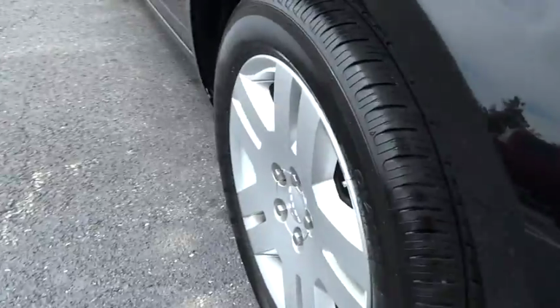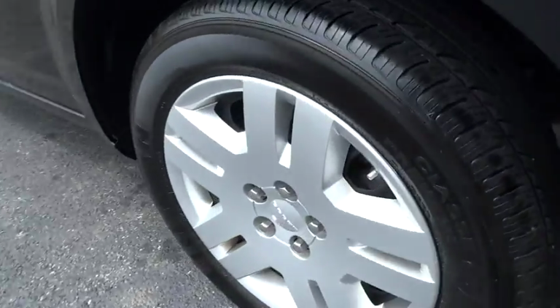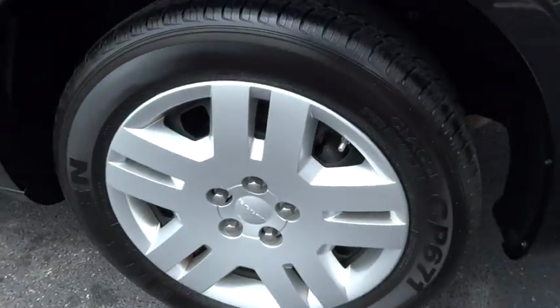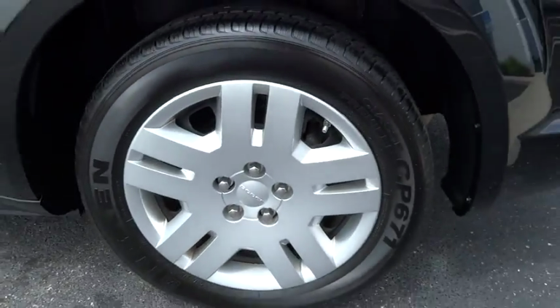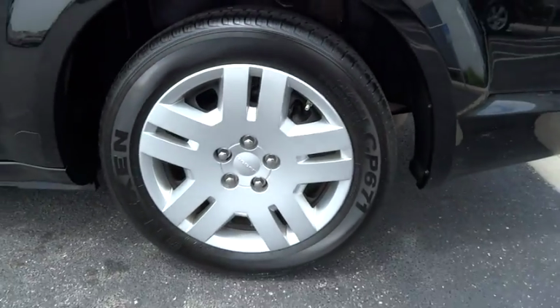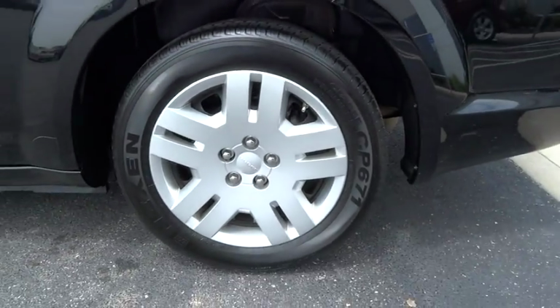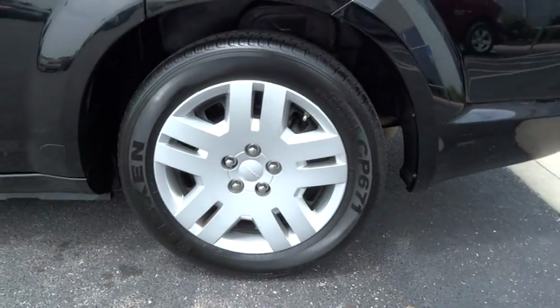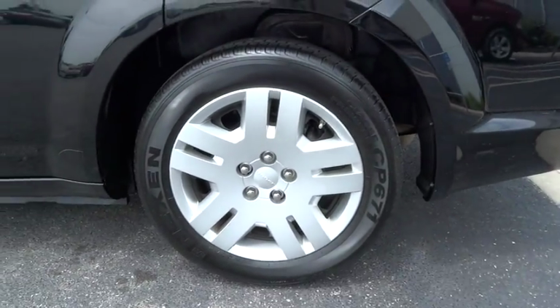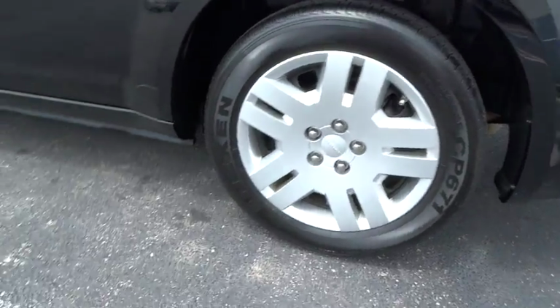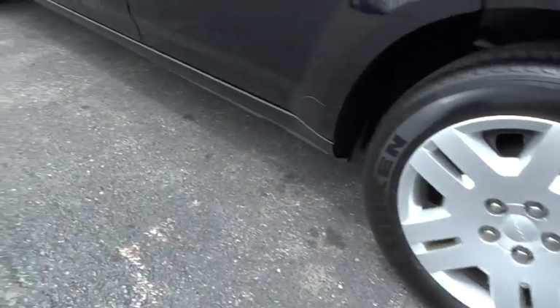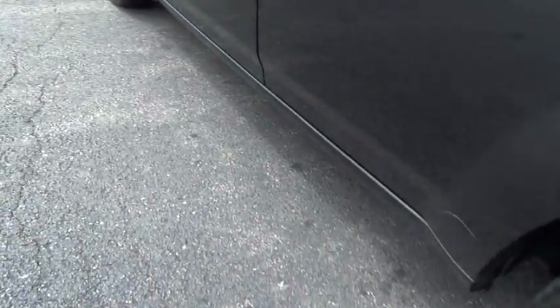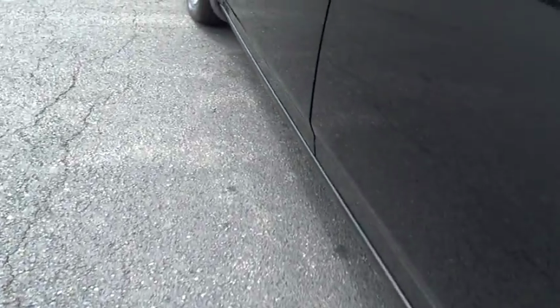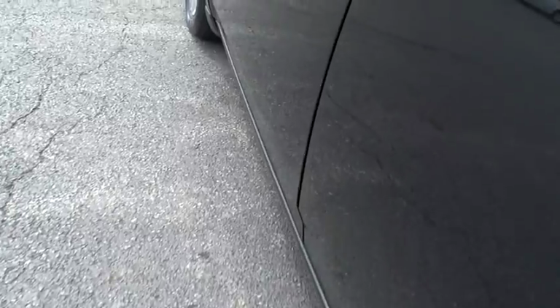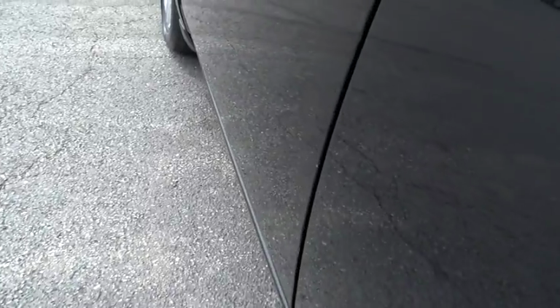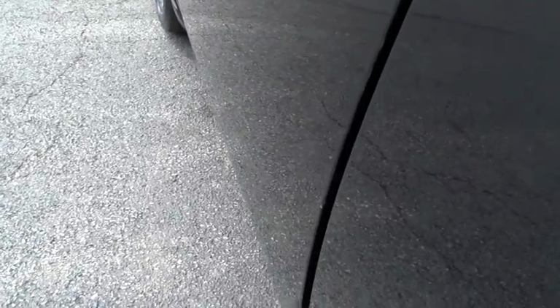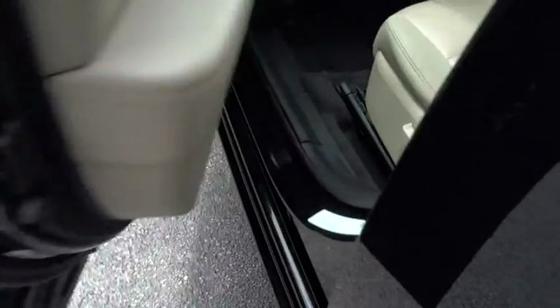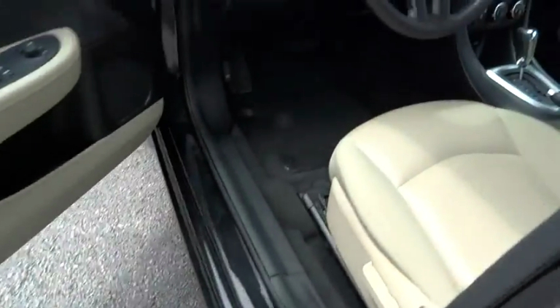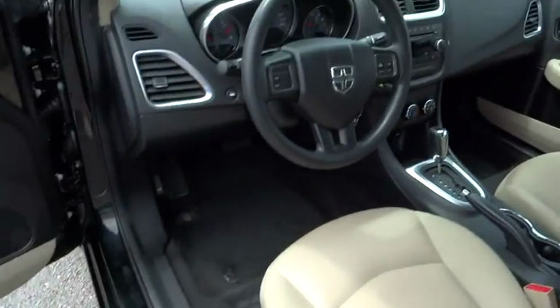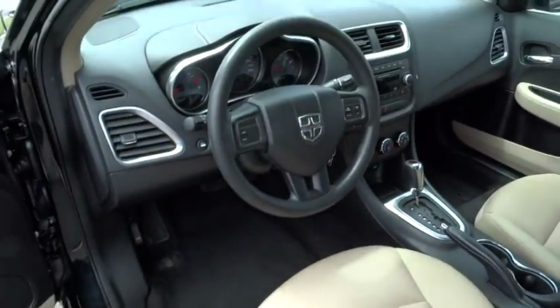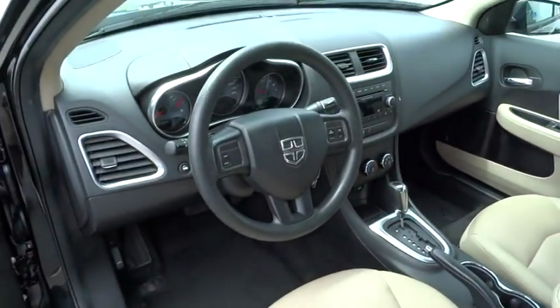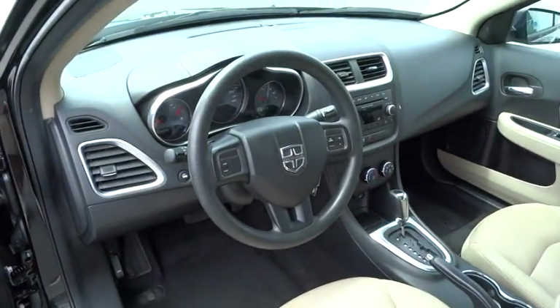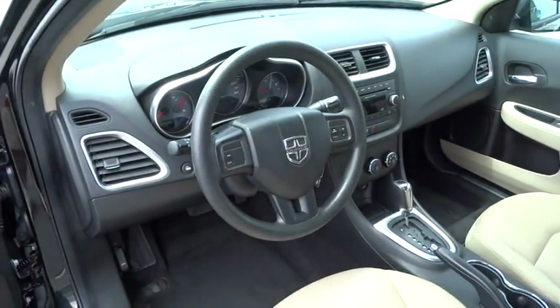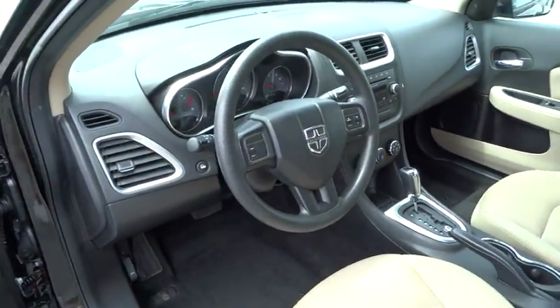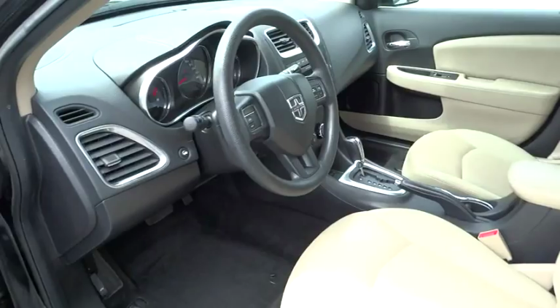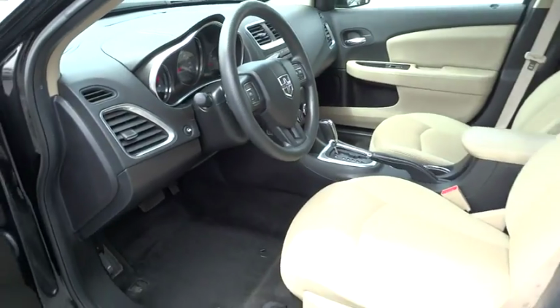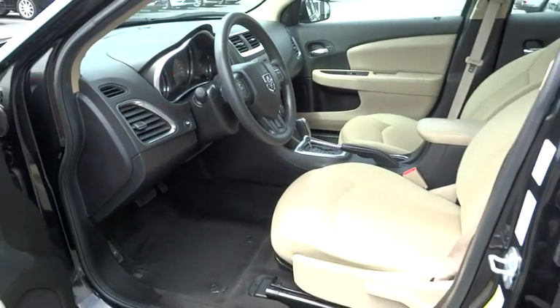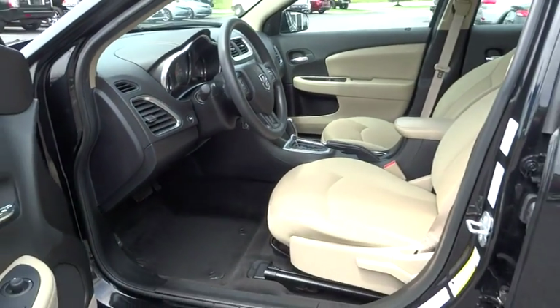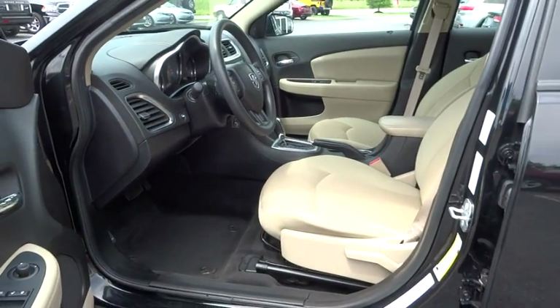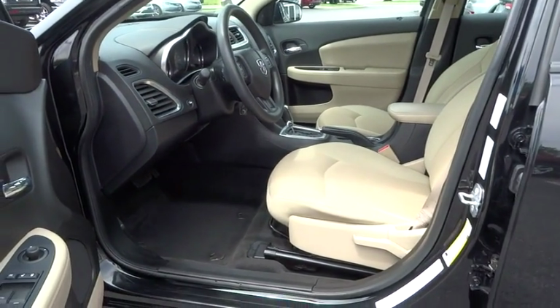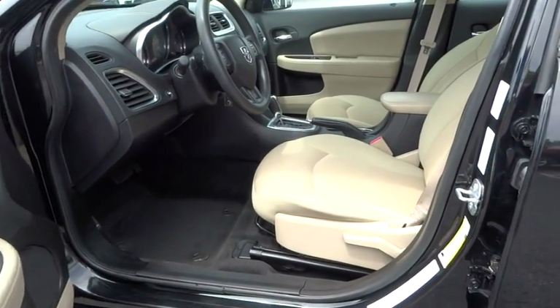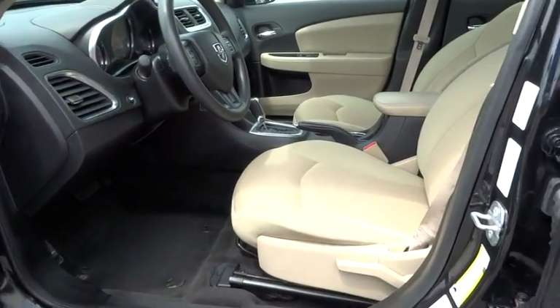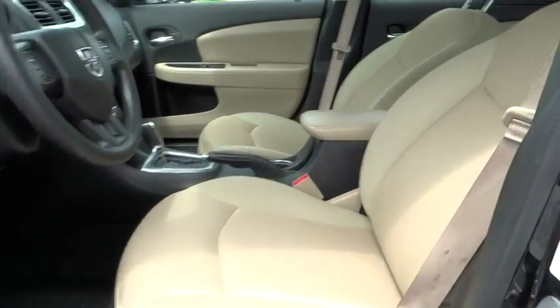This vehicle has less than 45,000 miles. Here are some of this vehicle's great options: traction control, dual airbags, power steering, air conditioning, front, one owner, four-wheel disc brakes, center armrest.